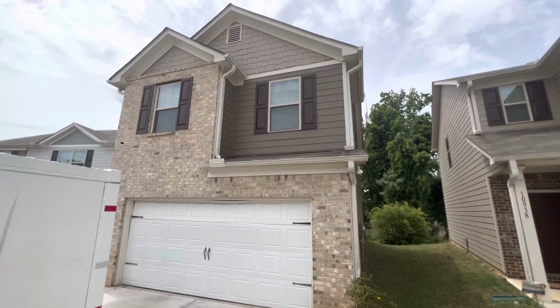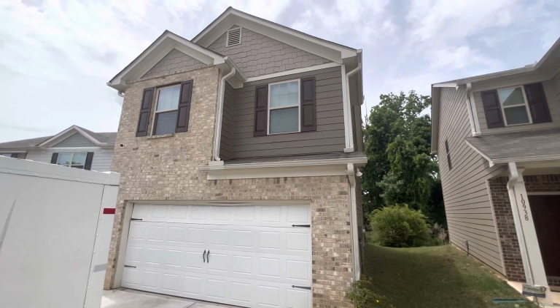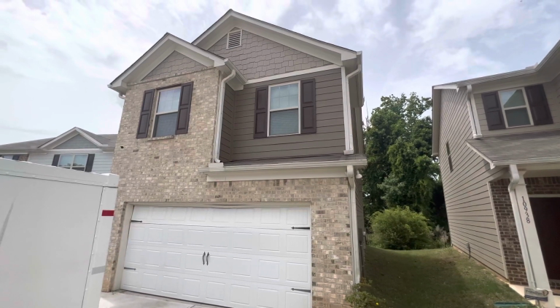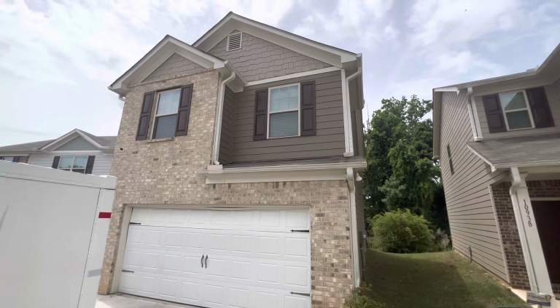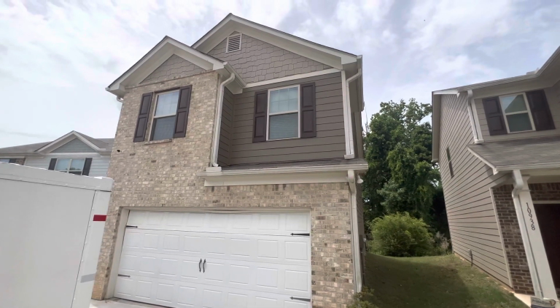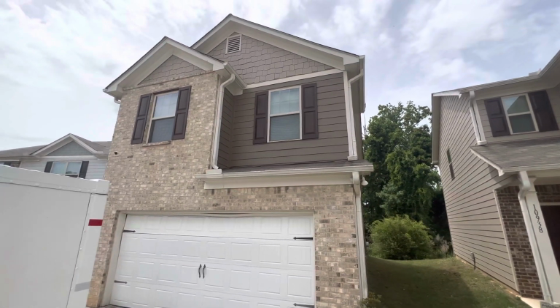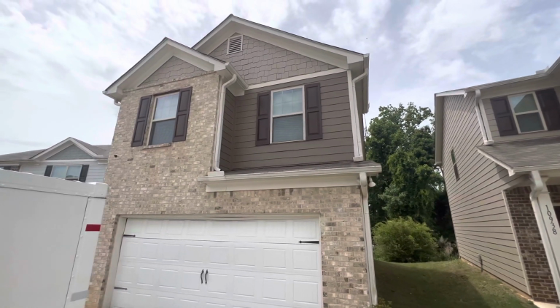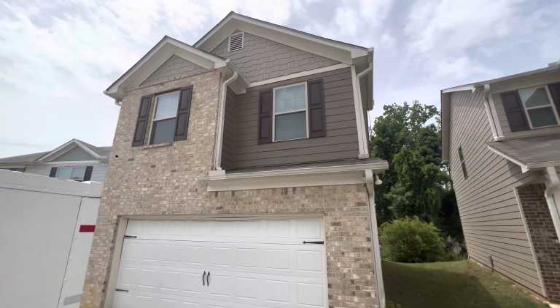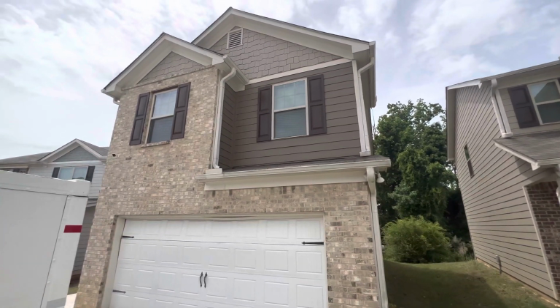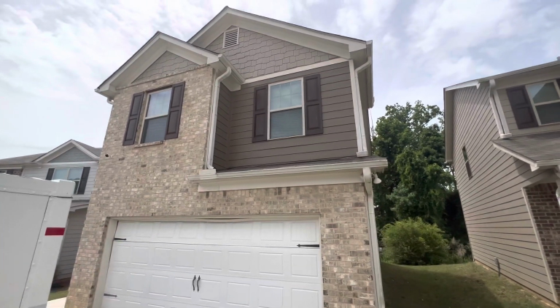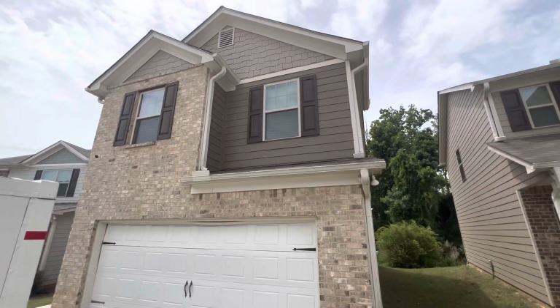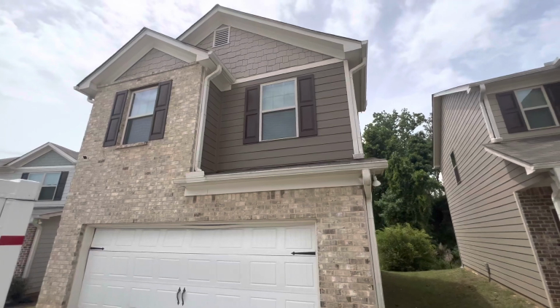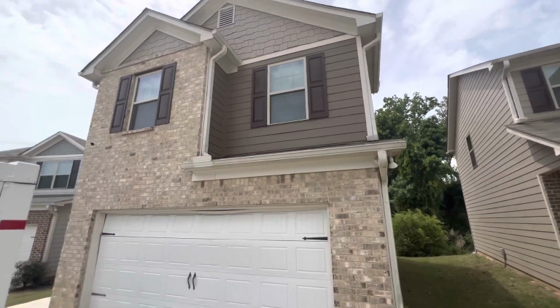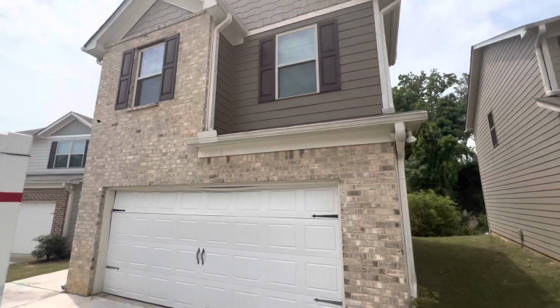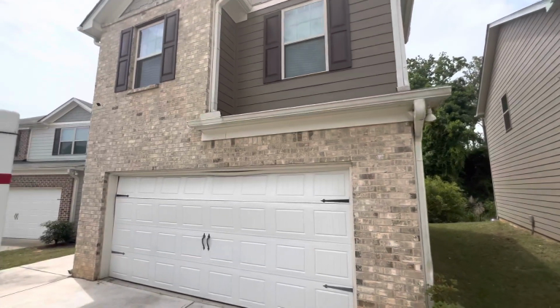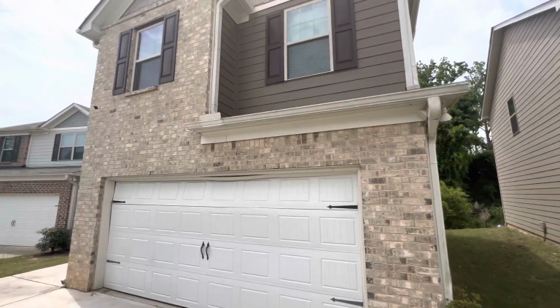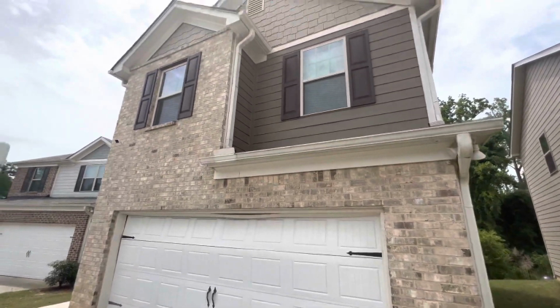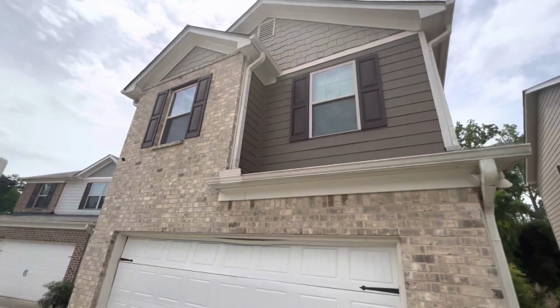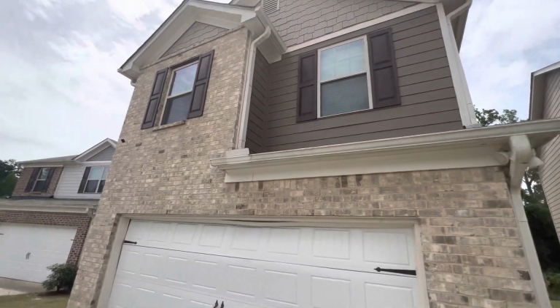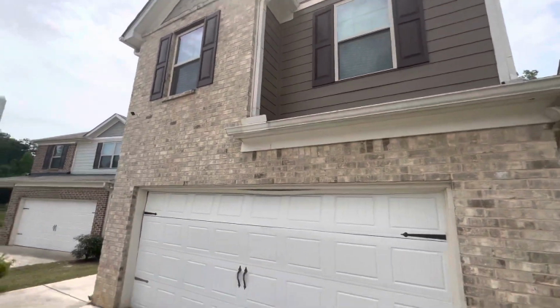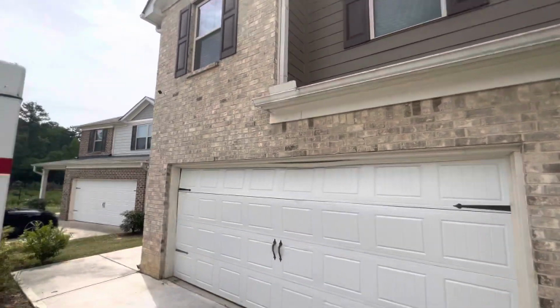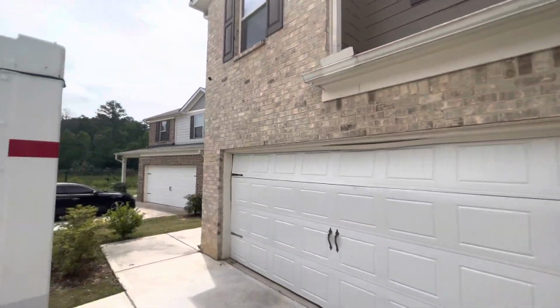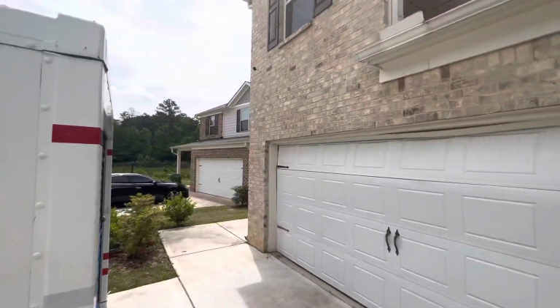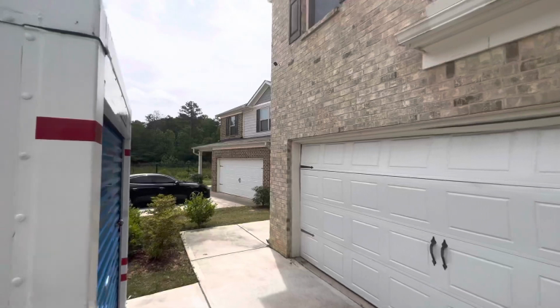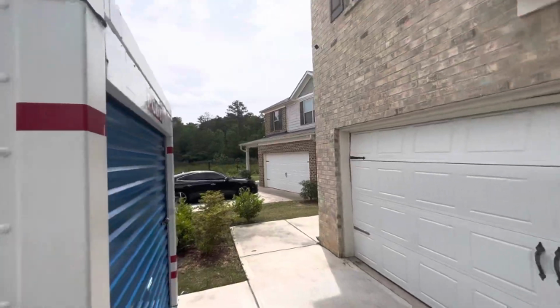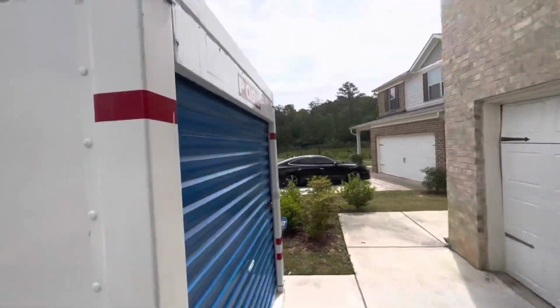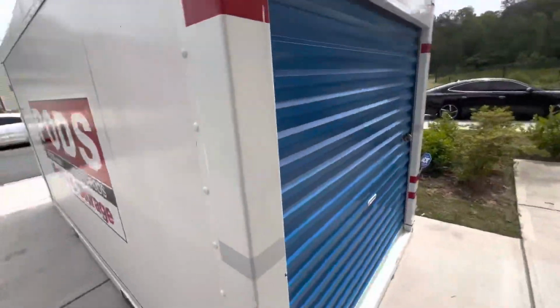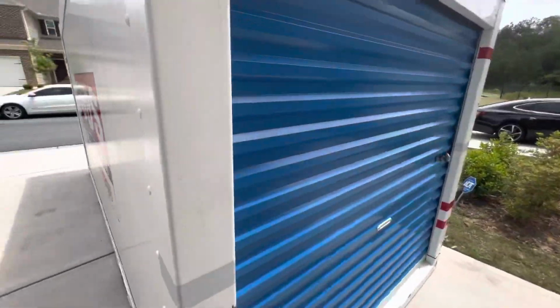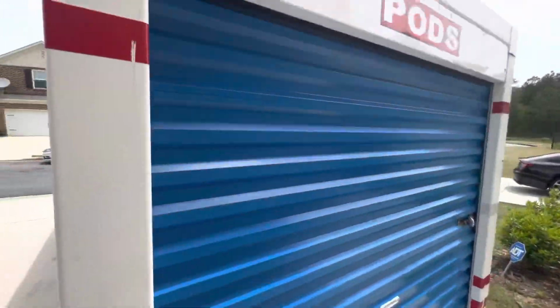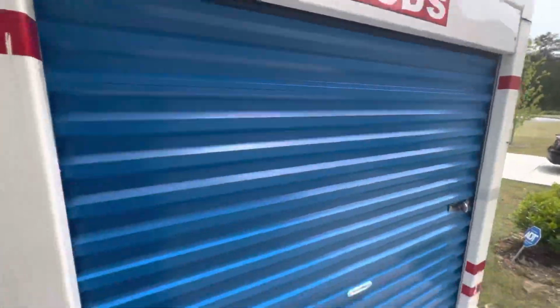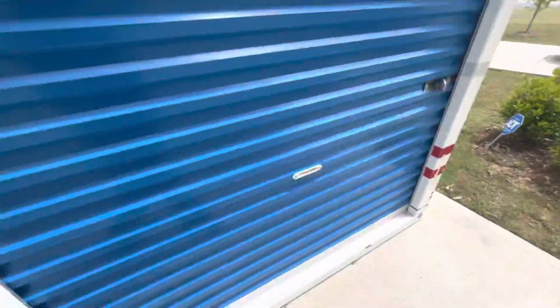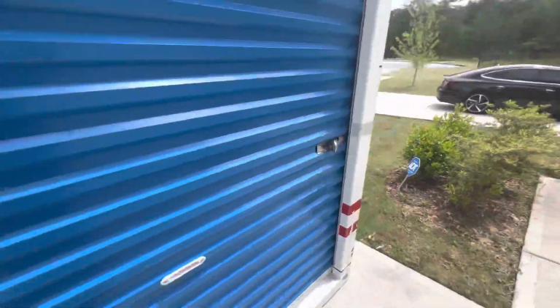Hey YouTube, we are out here in Hampton, Georgia at my listing. We're closing two days out, doing the final walkthrough. Only problem is they got to move this before I can finish the final walkthrough.